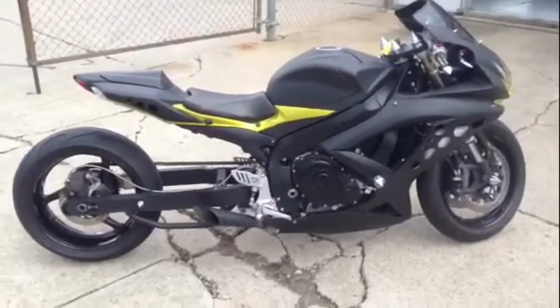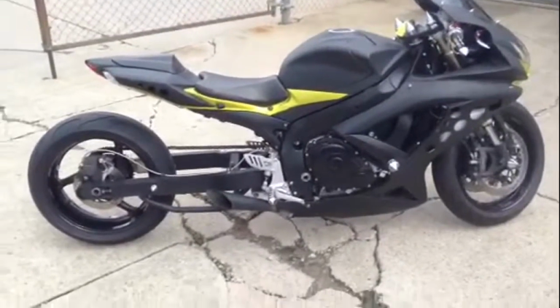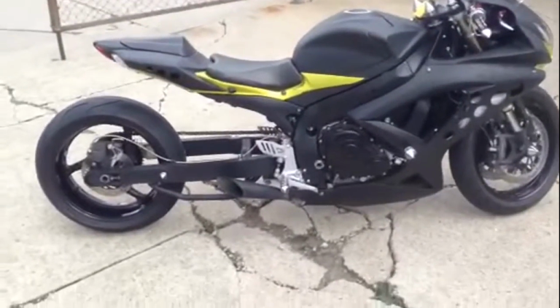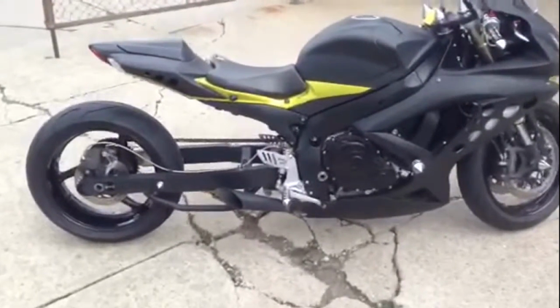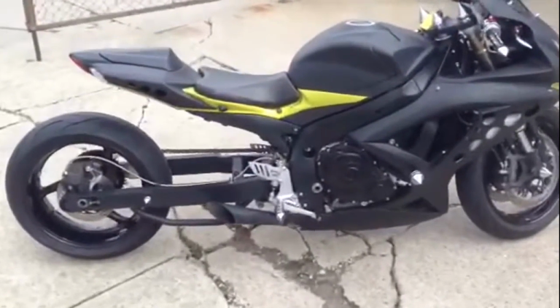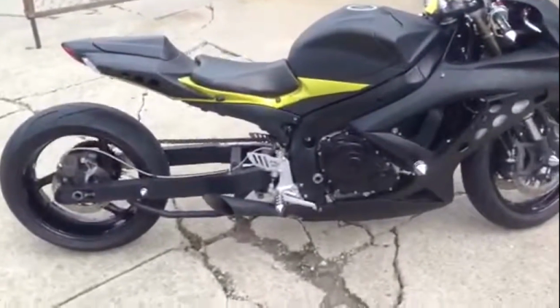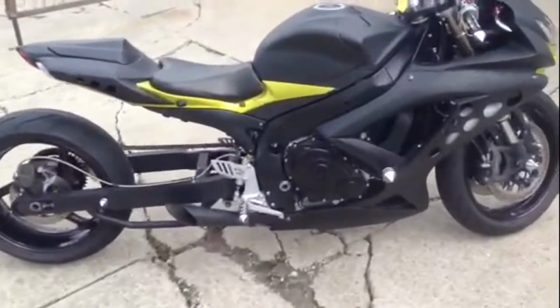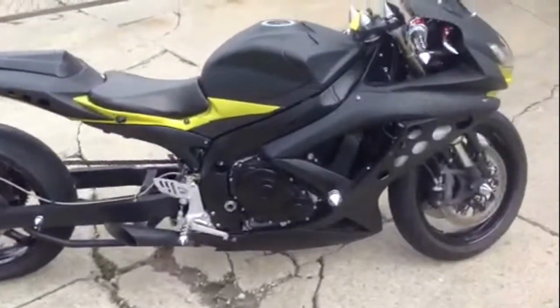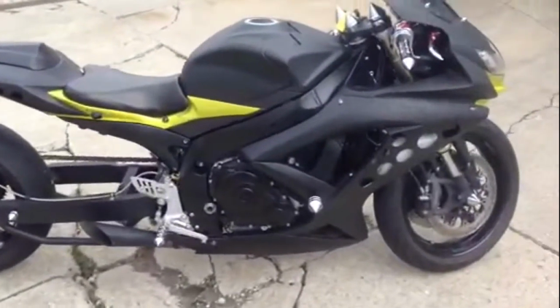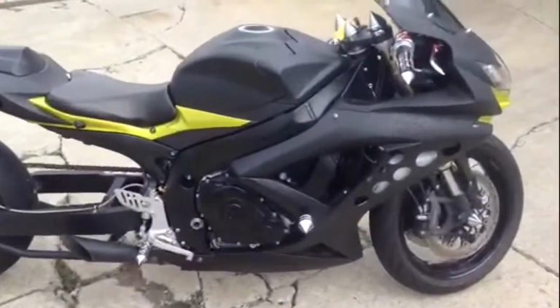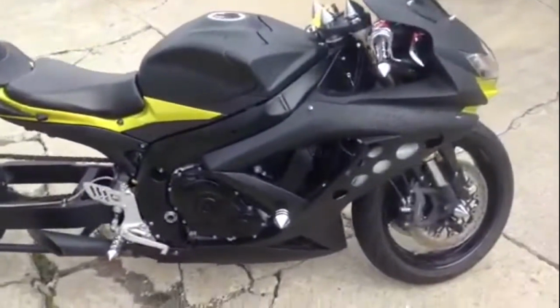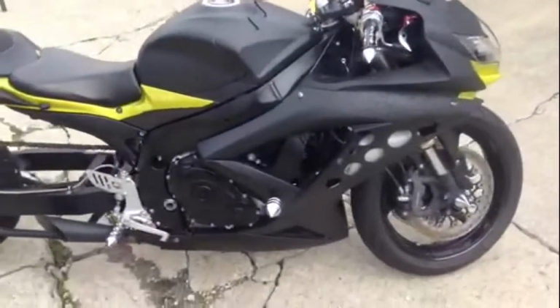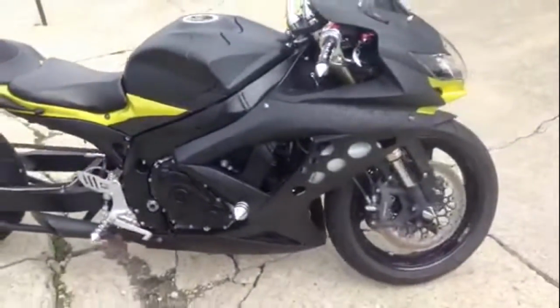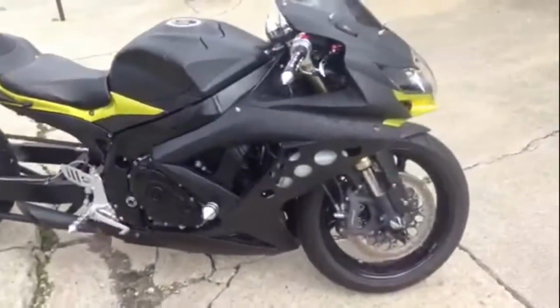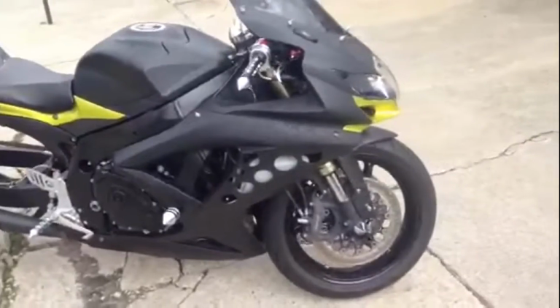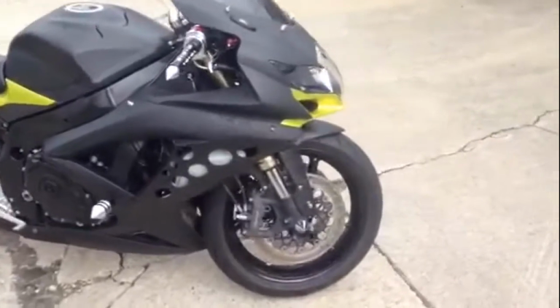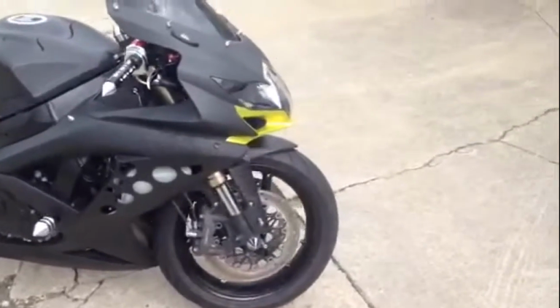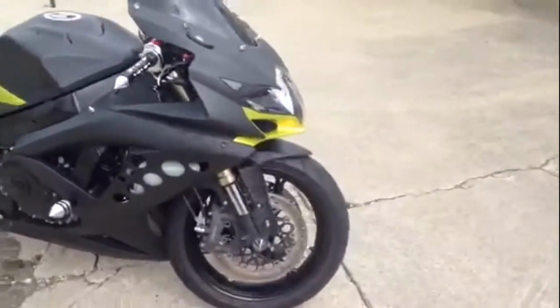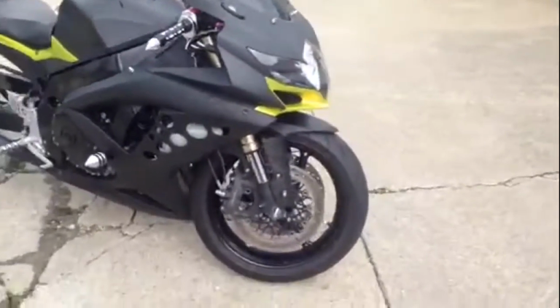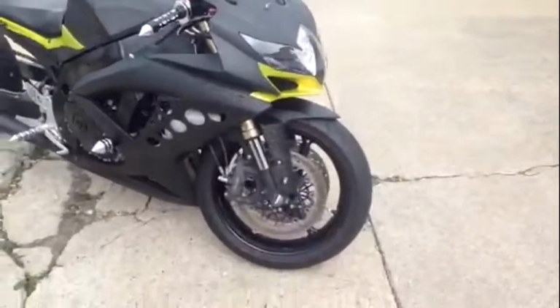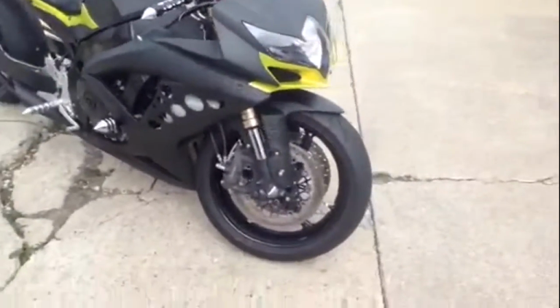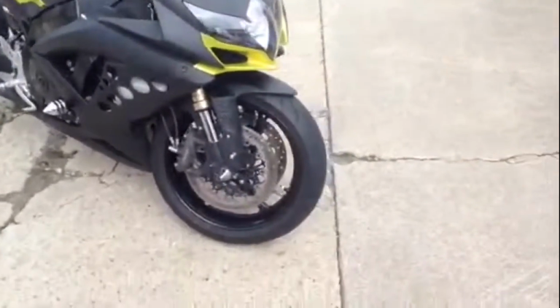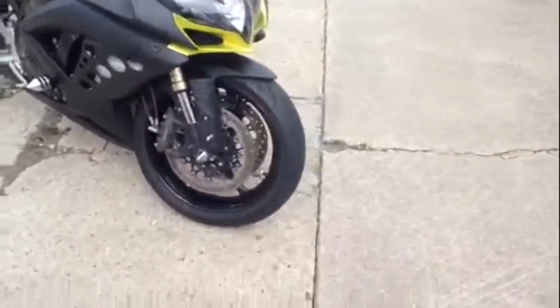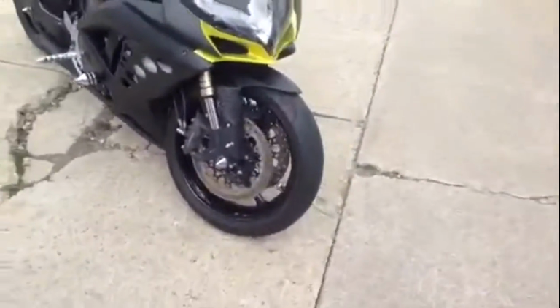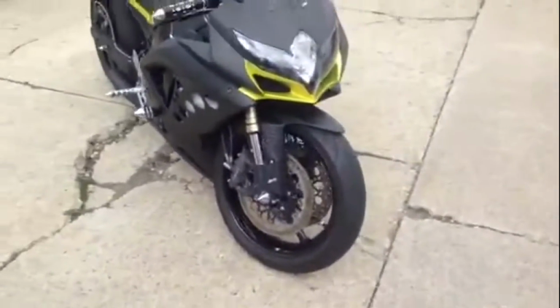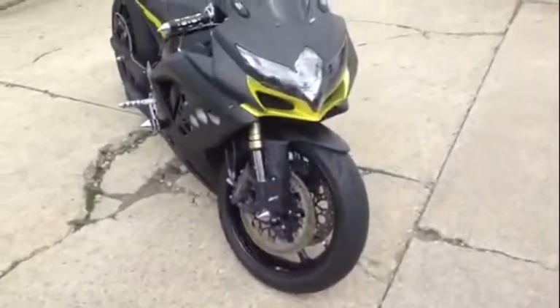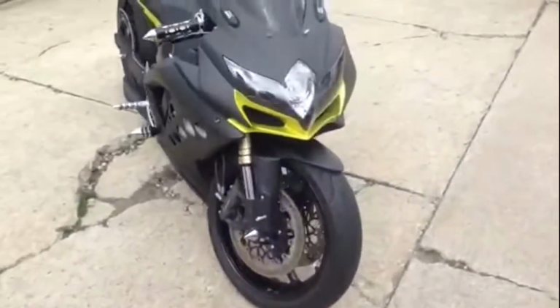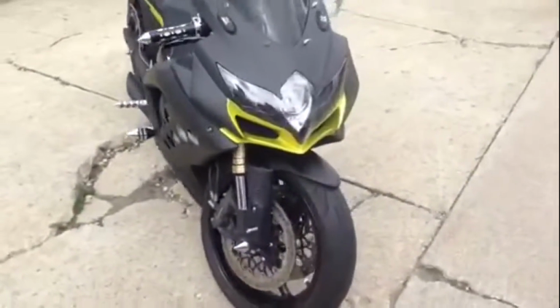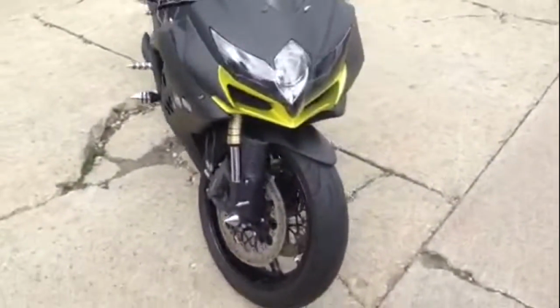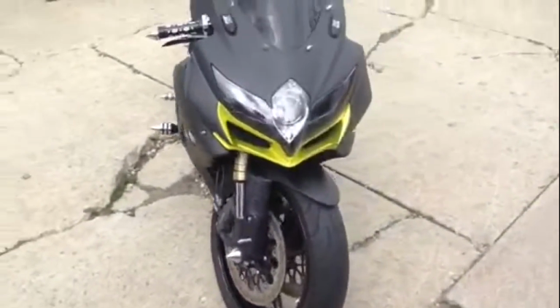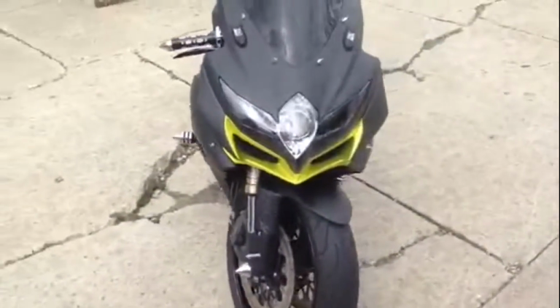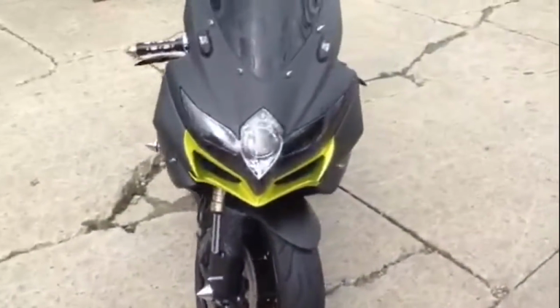At Approval Power Sports we've got over 400 used bikes for sale. Today we've got a 2008 Gixxer 600 for sale priced at $139 a month.